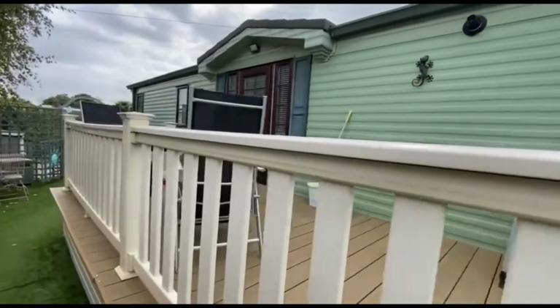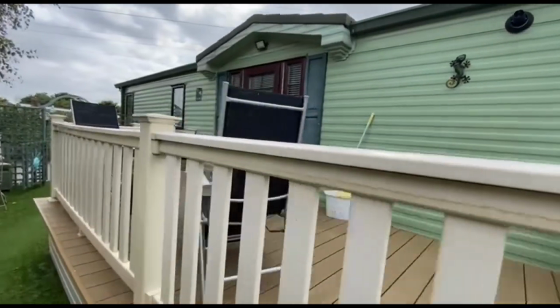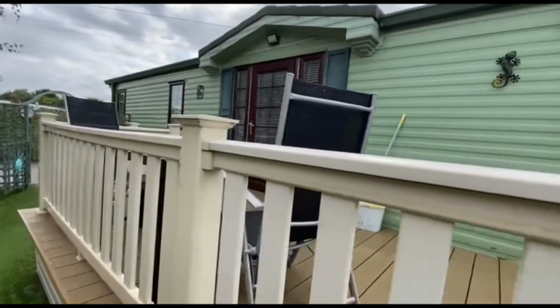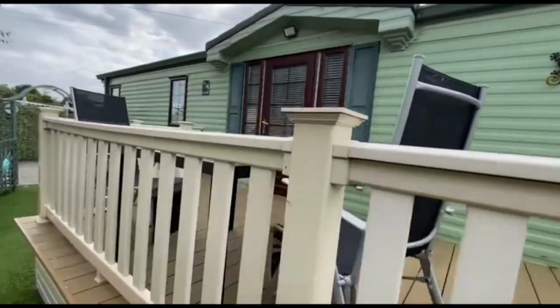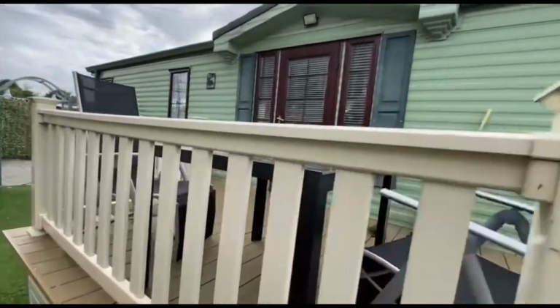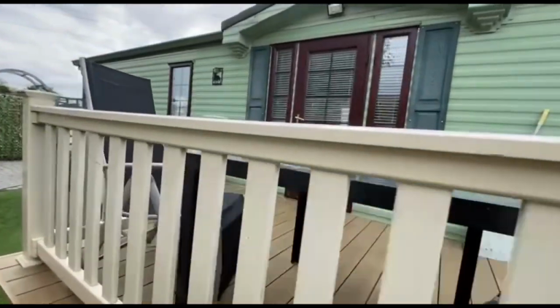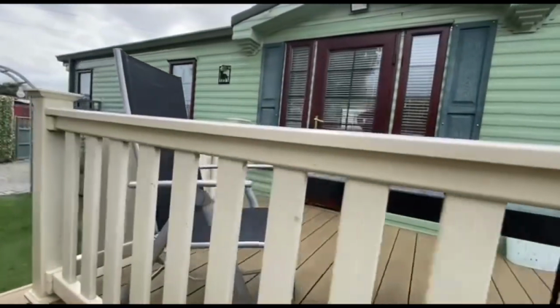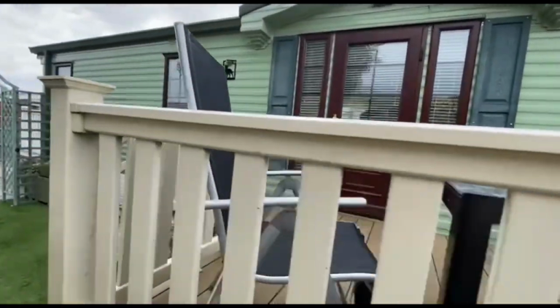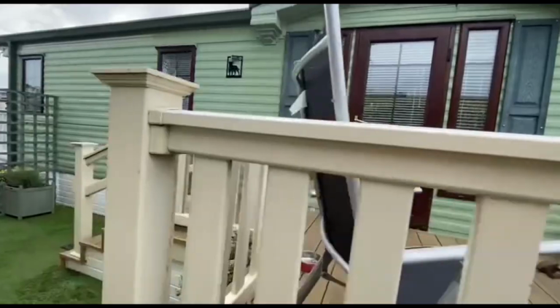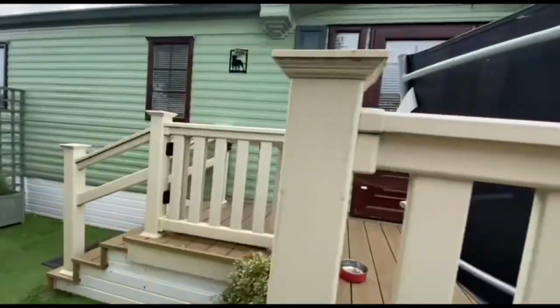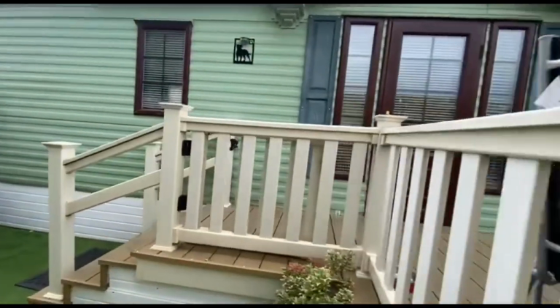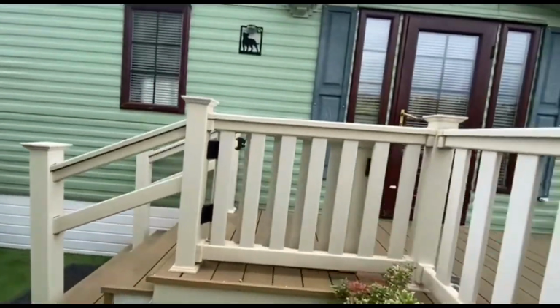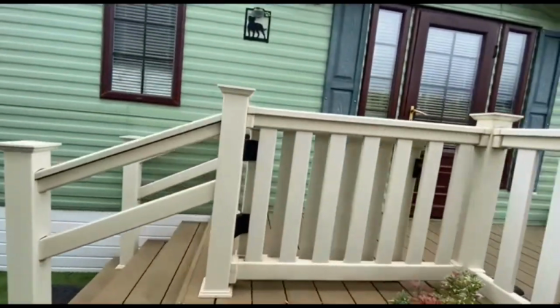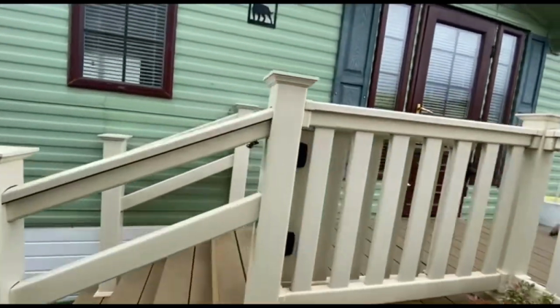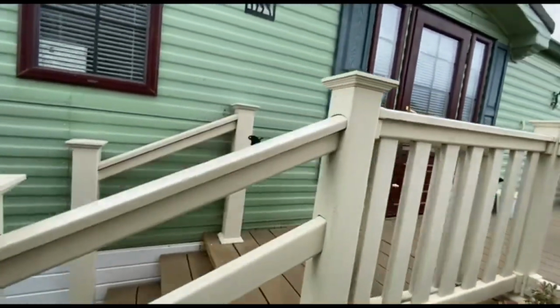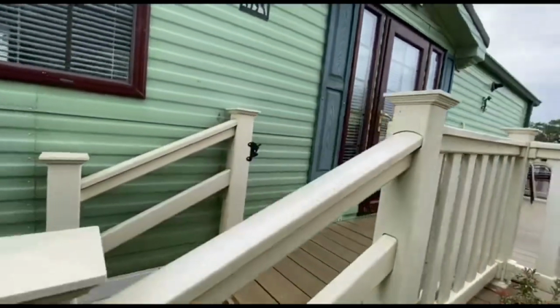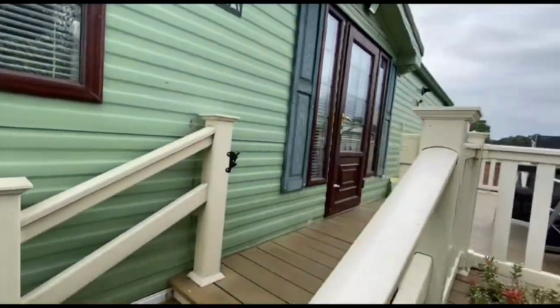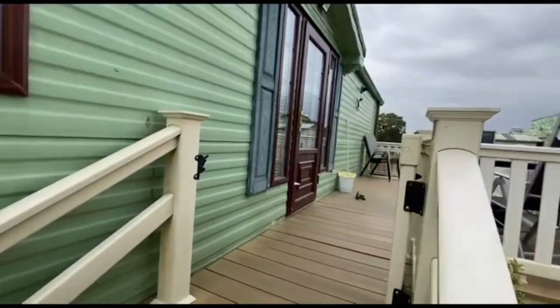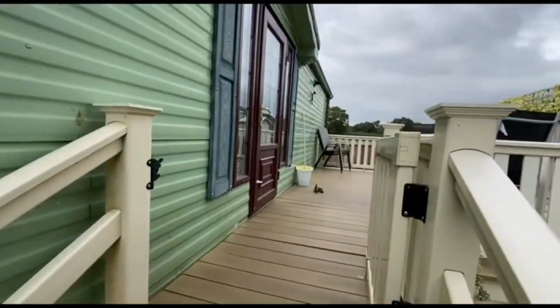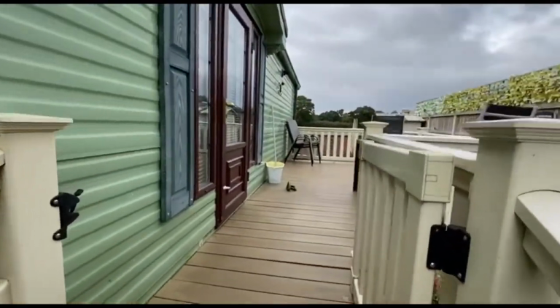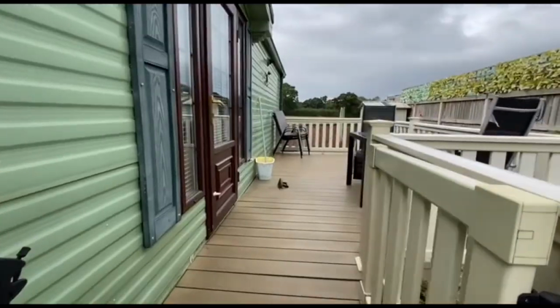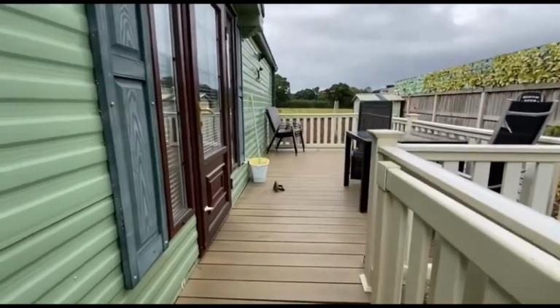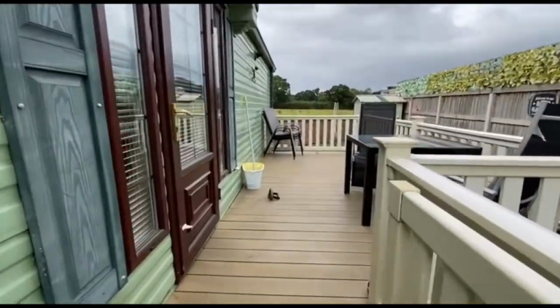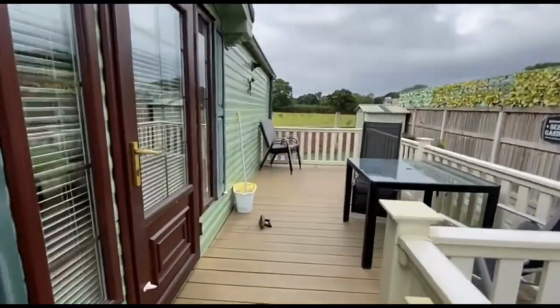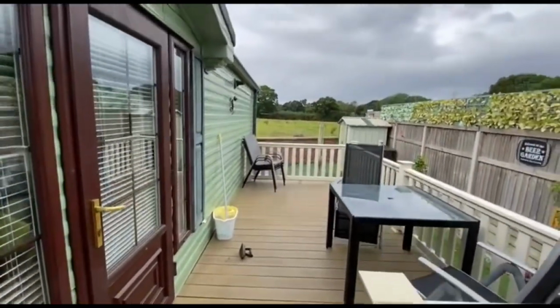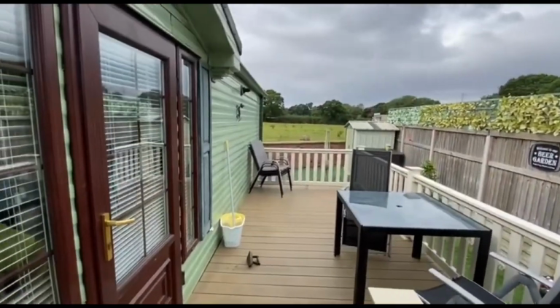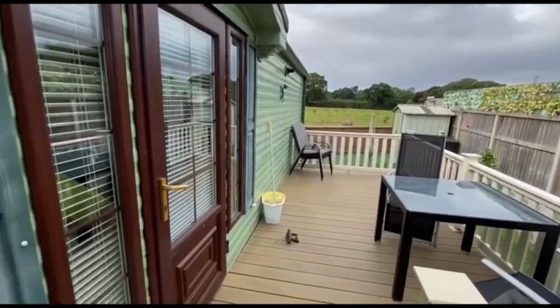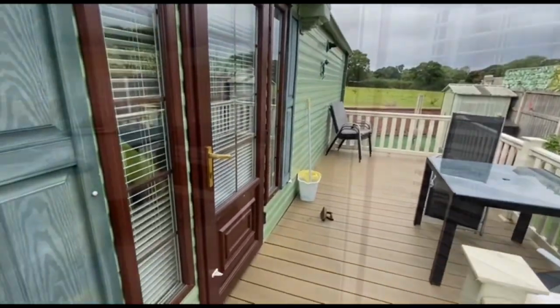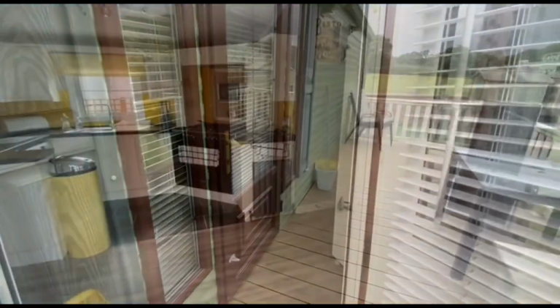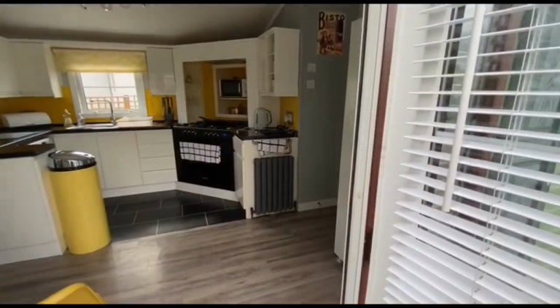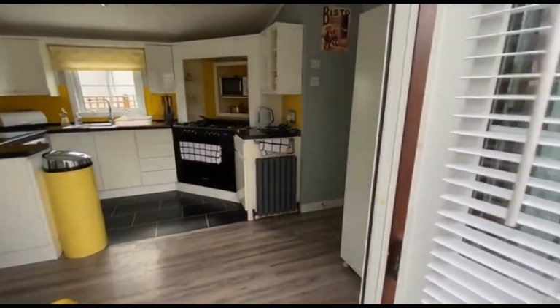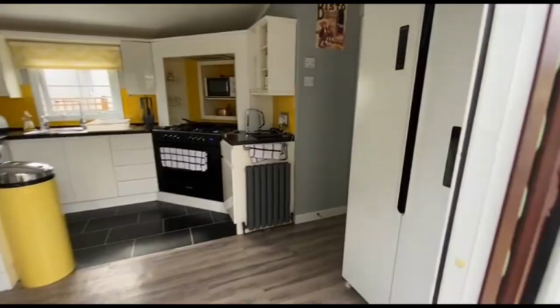There's another bit of storage and a raised balcony here. It's double glazed with gas central heating, so let's go and have a look inside.